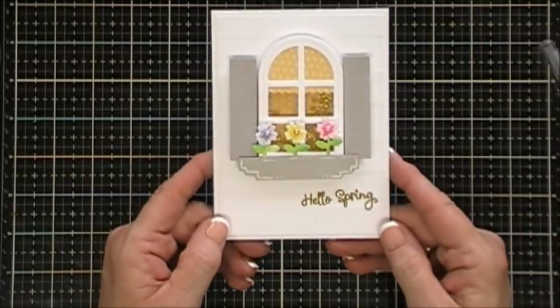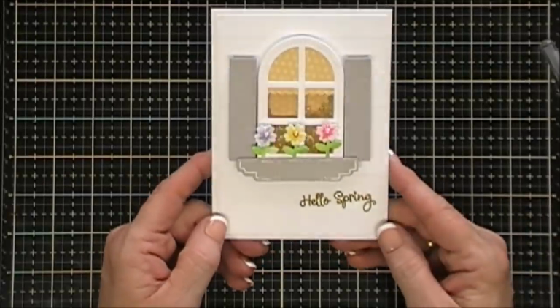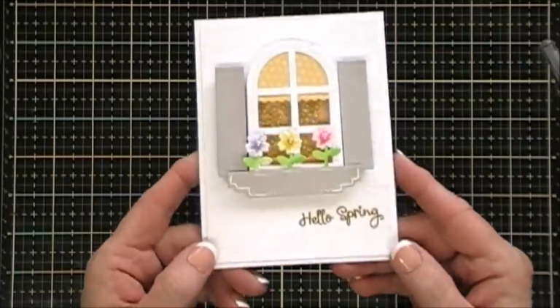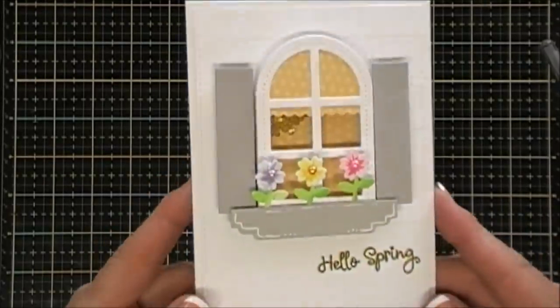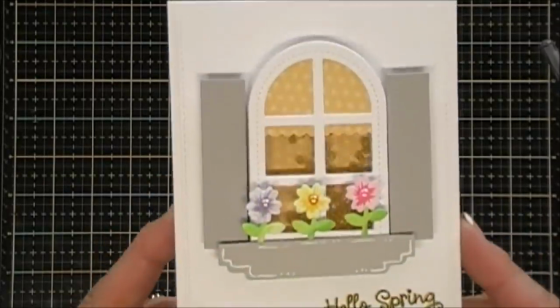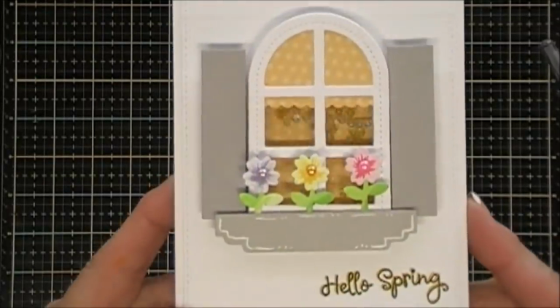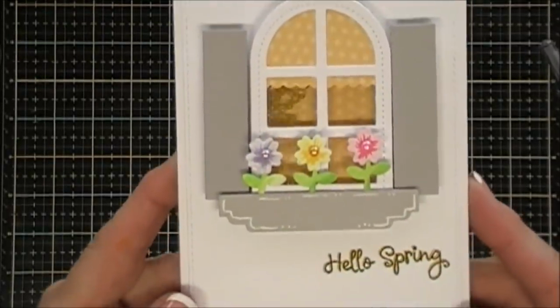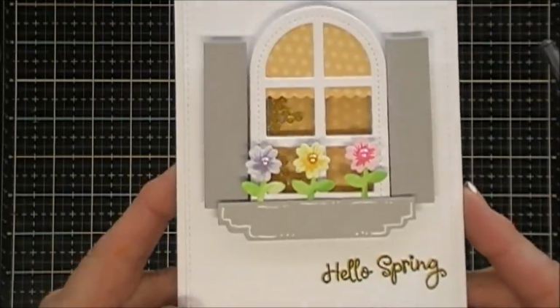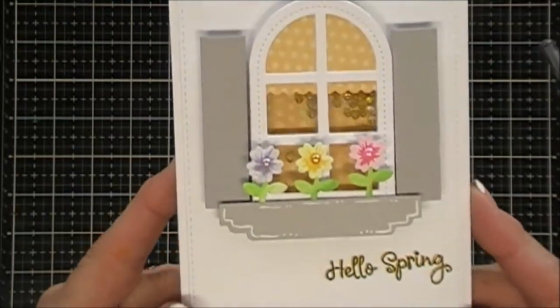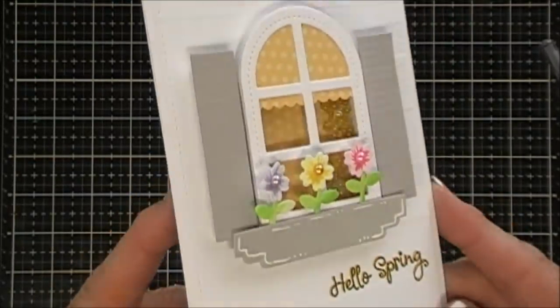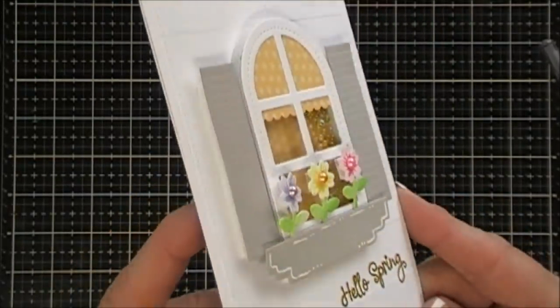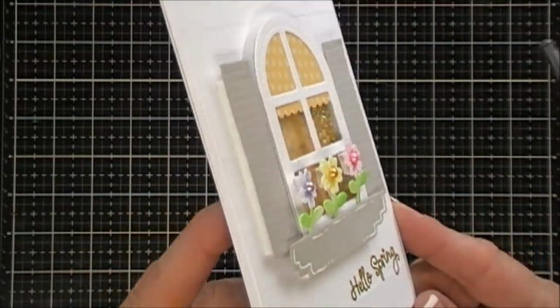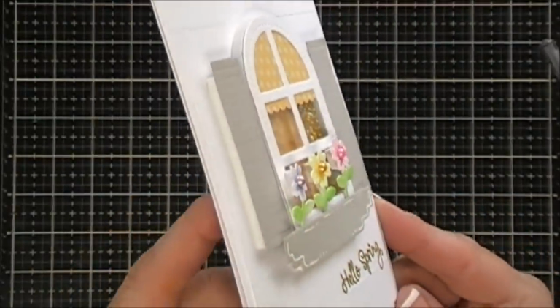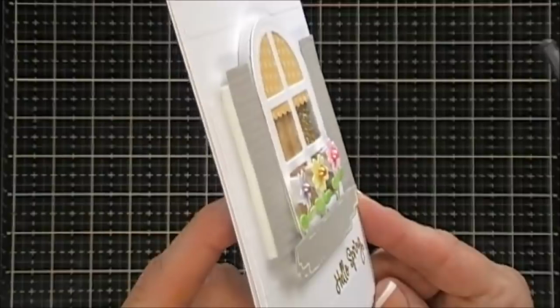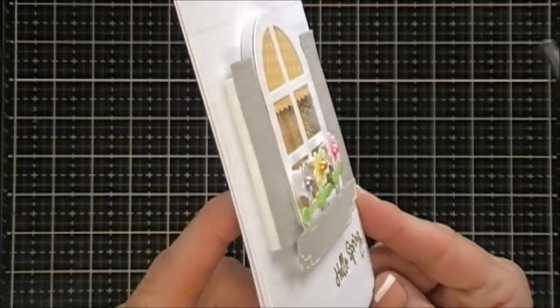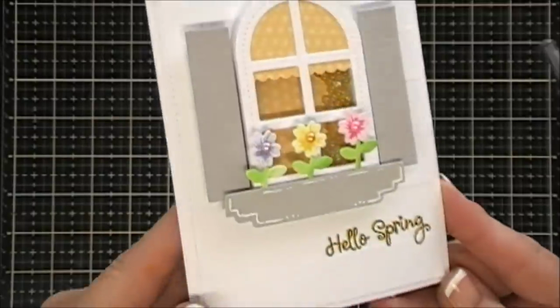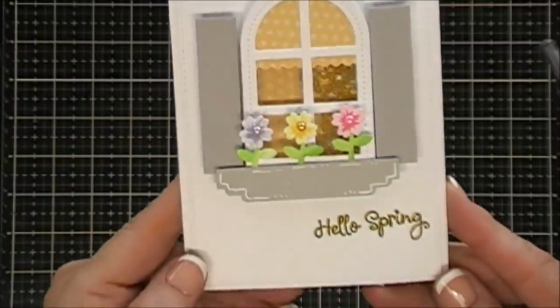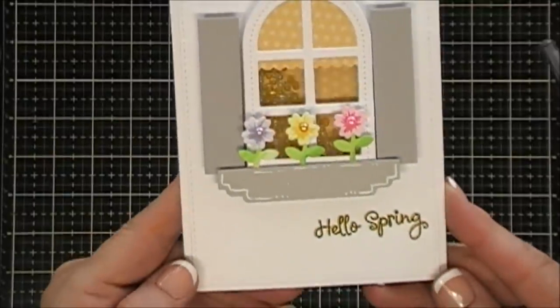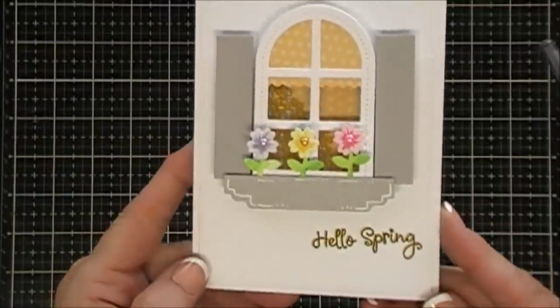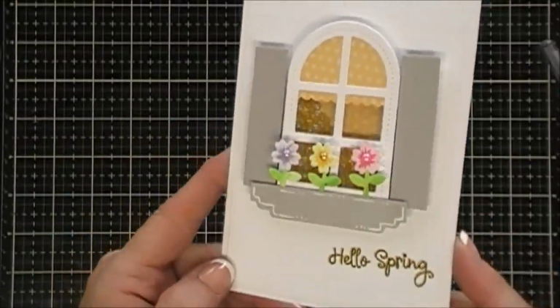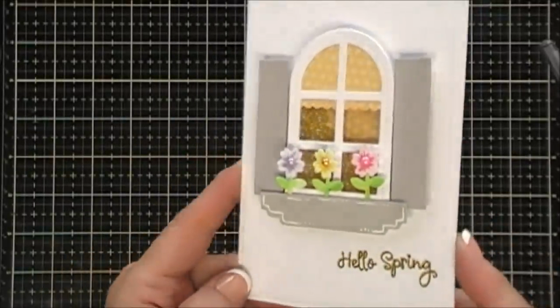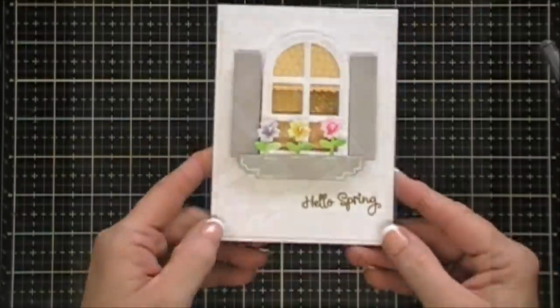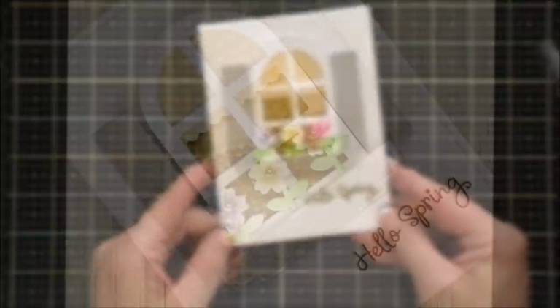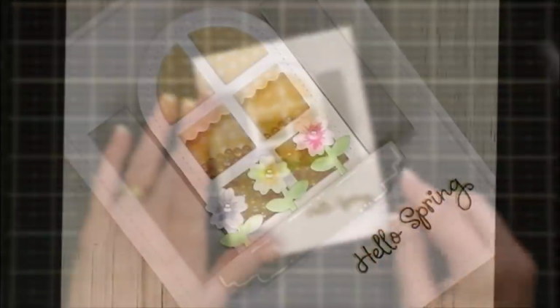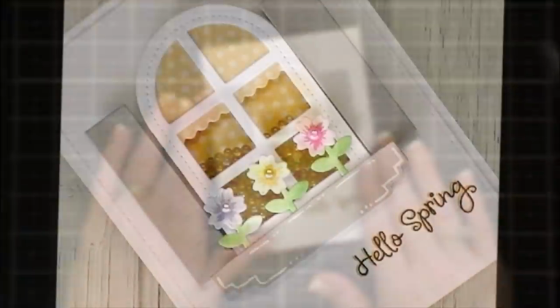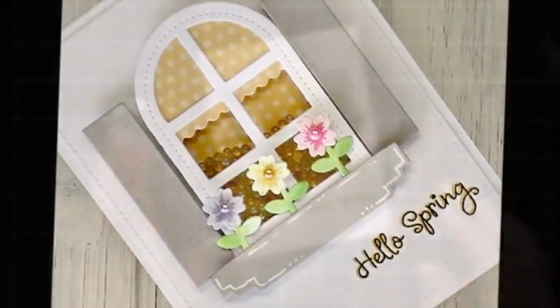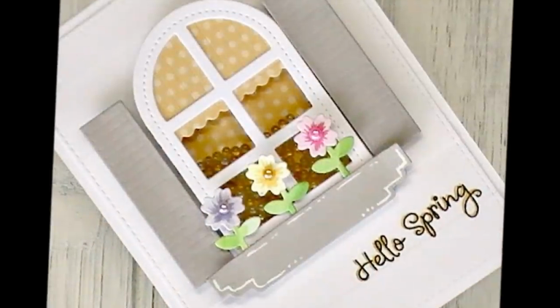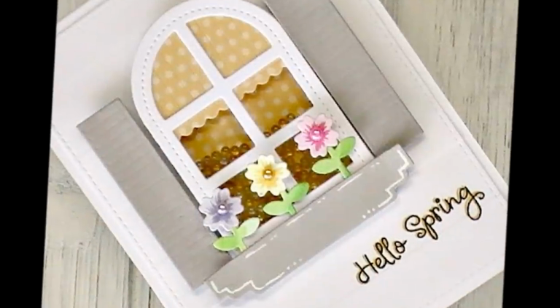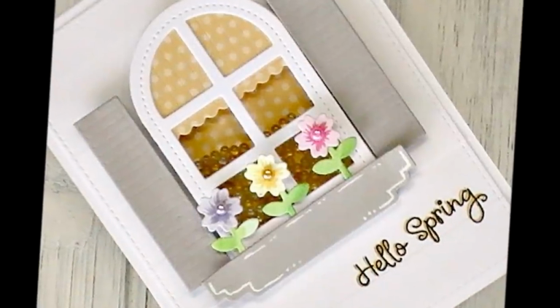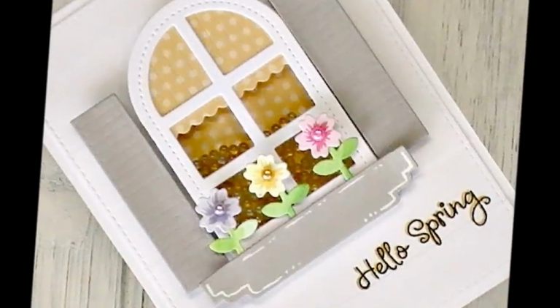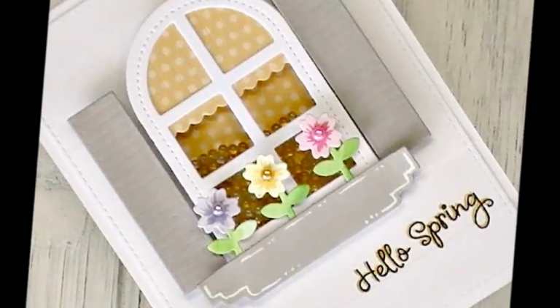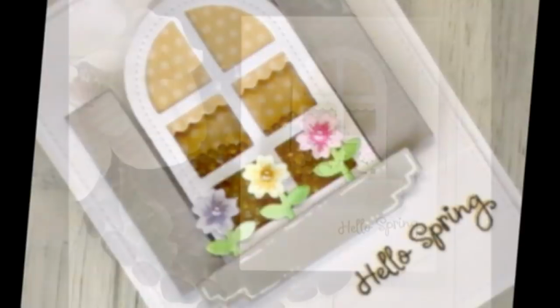That's my 'Hello Spring' card — so easy to create but really pretty. I like the valance on the inside too, I think it adds a nice effect. Here are some close-ups.